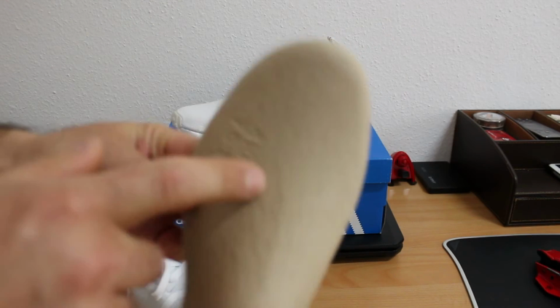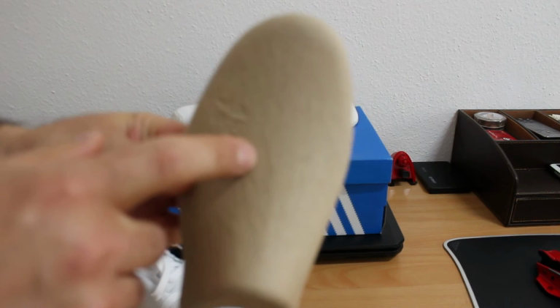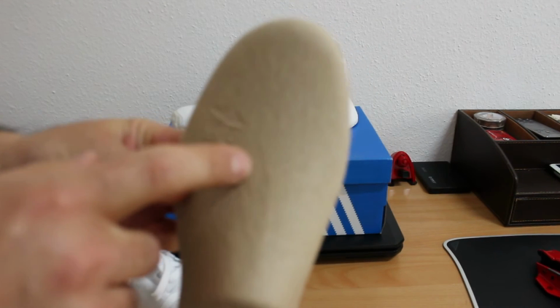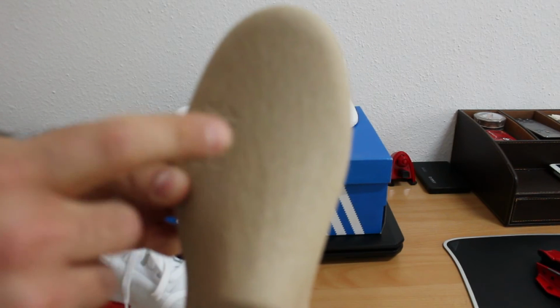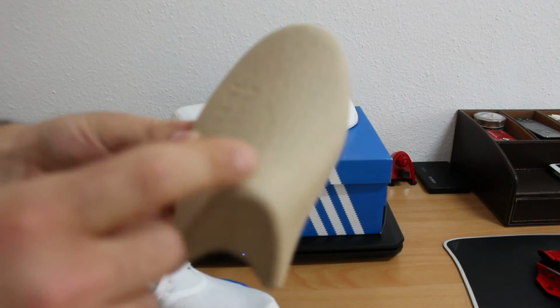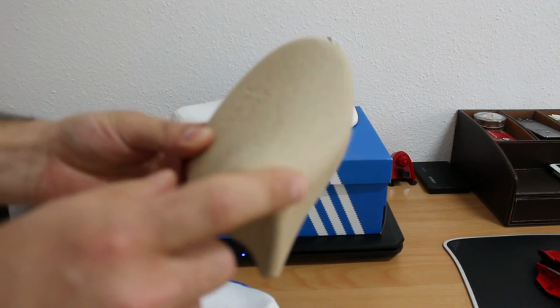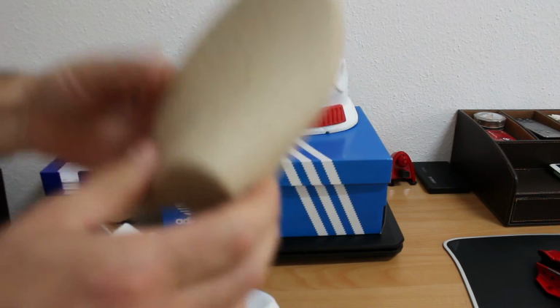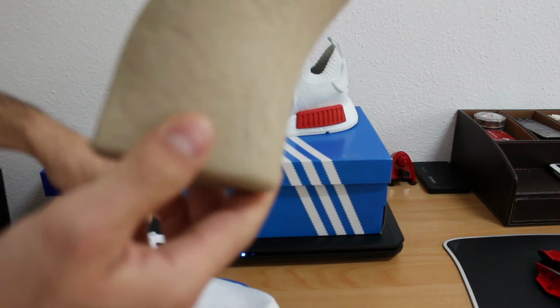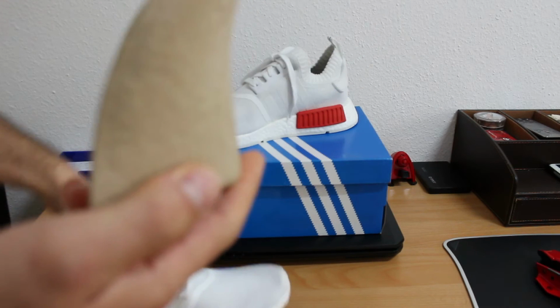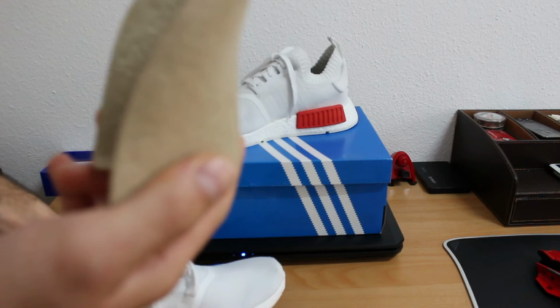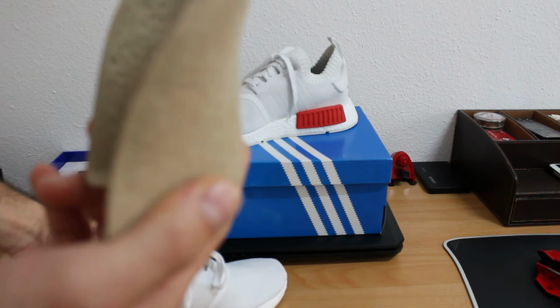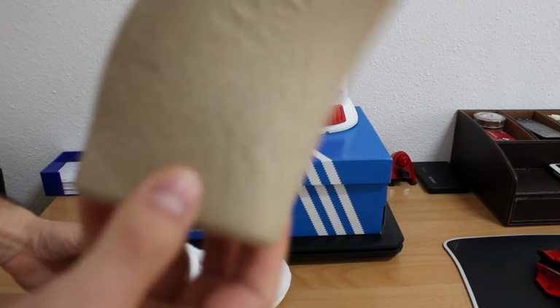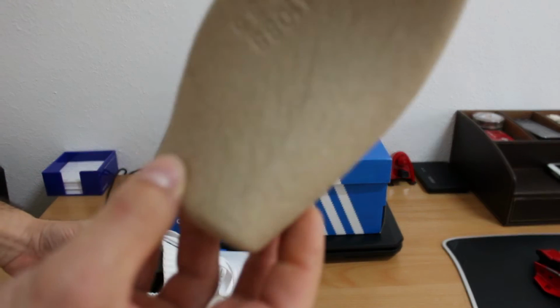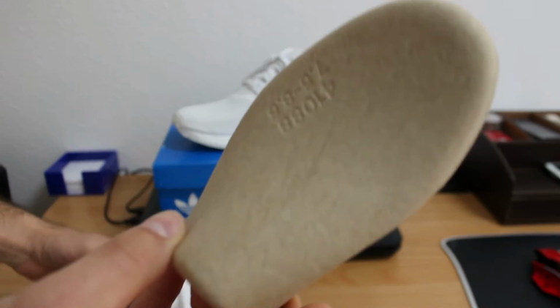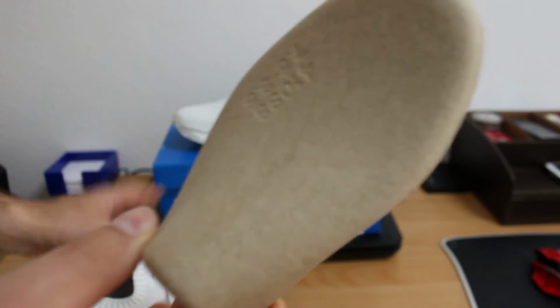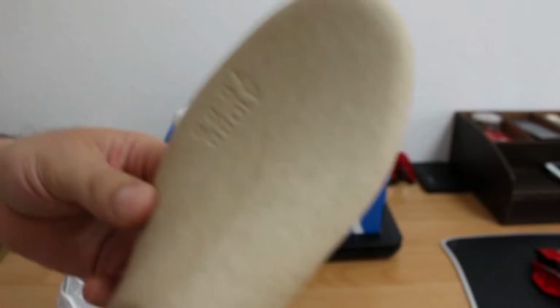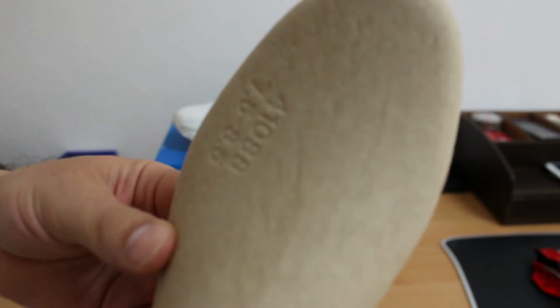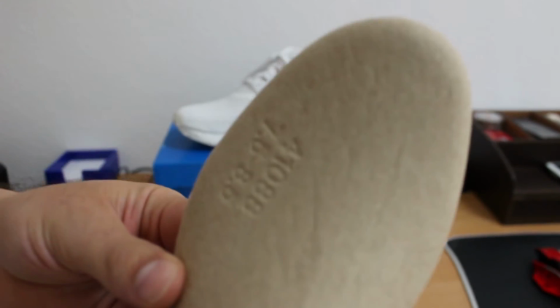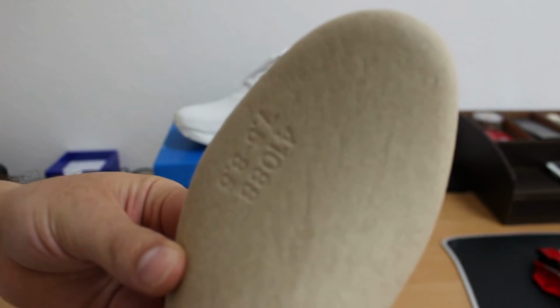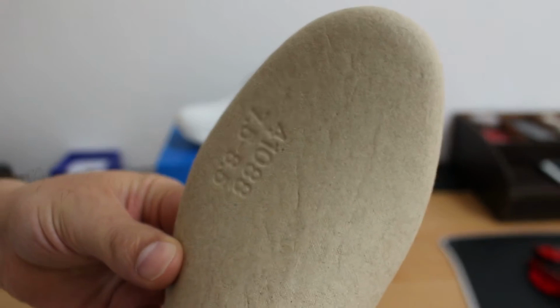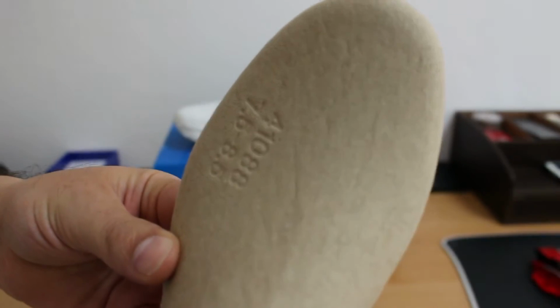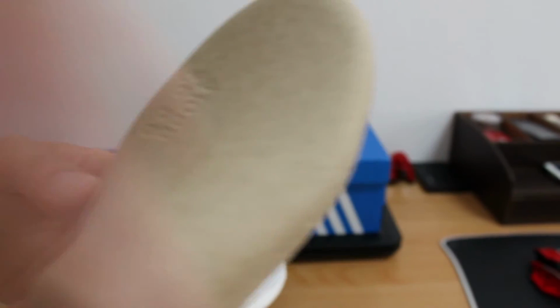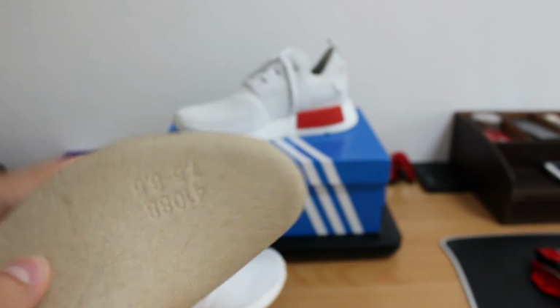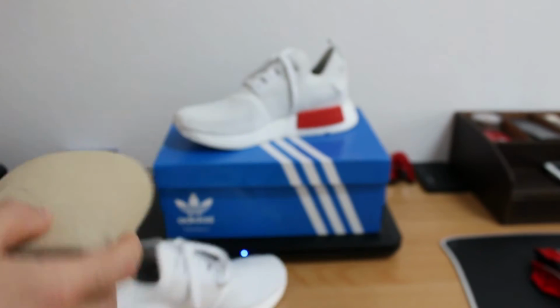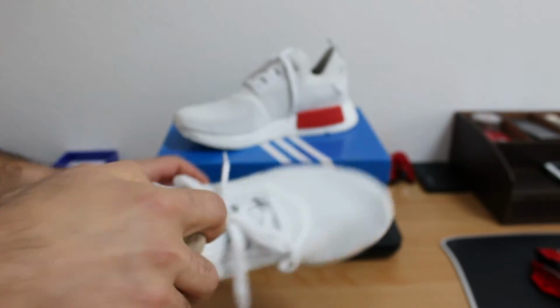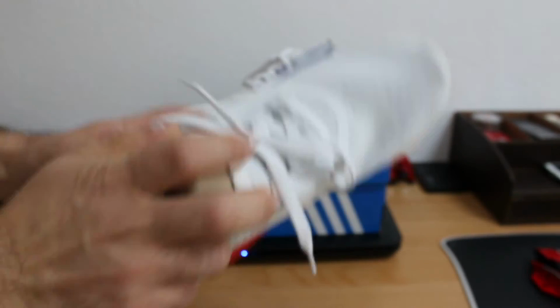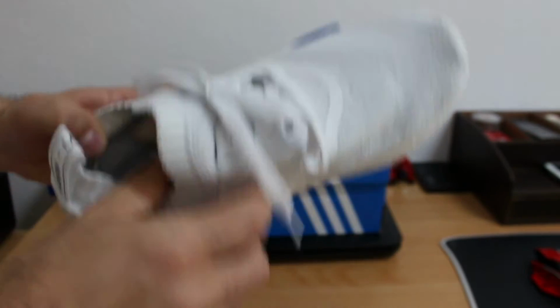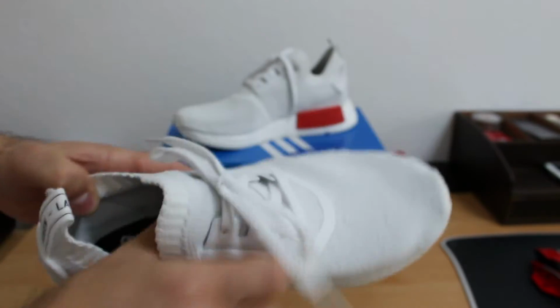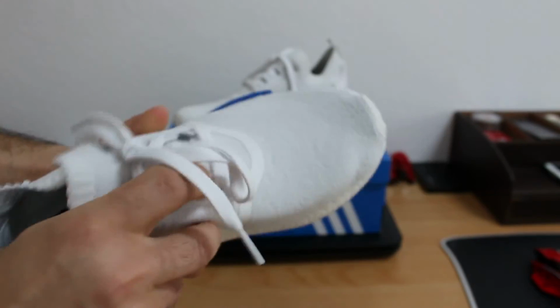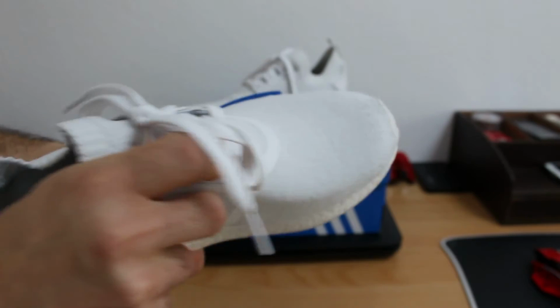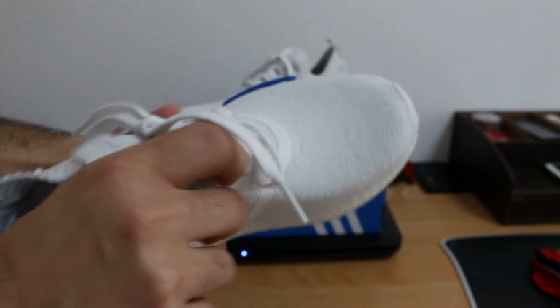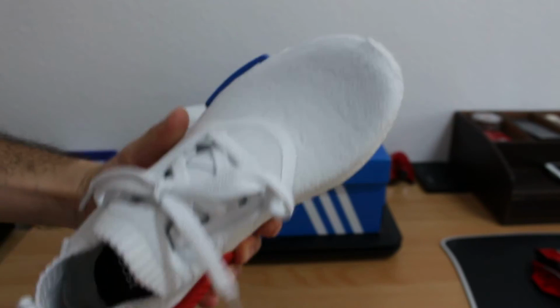Don't throw the box away — please keep it. This is the reason Adidas made it. You can always use it, just tuck it in. That's it.